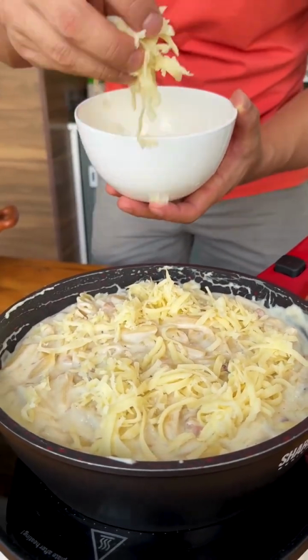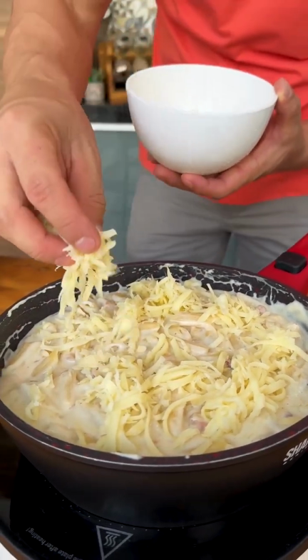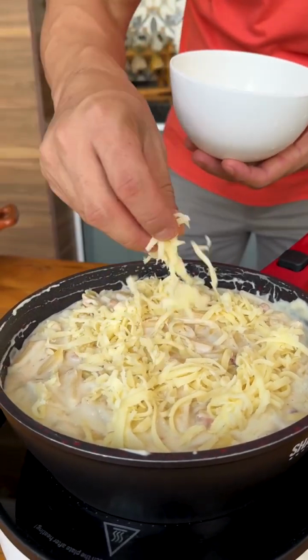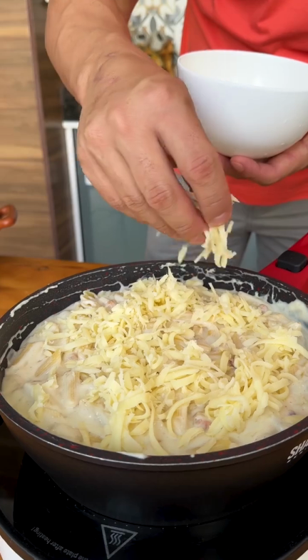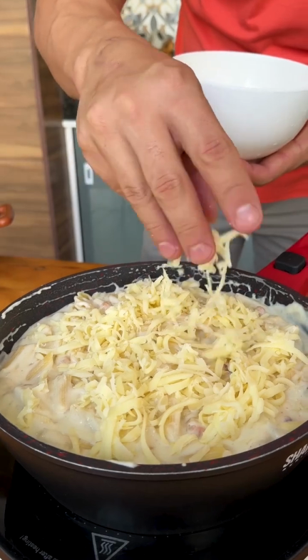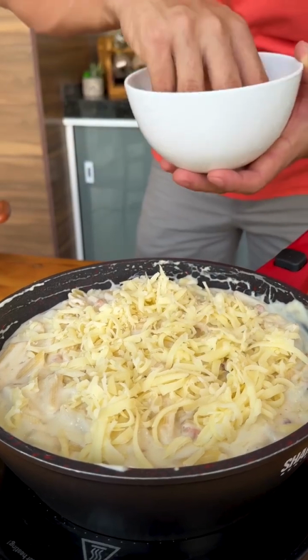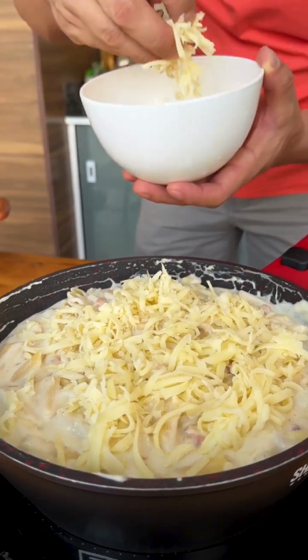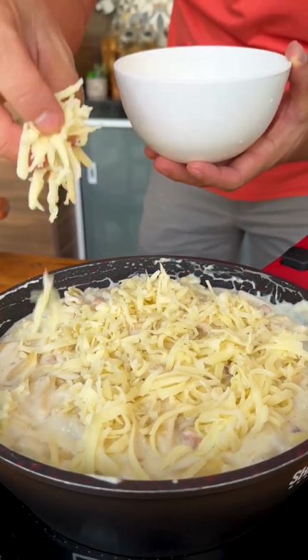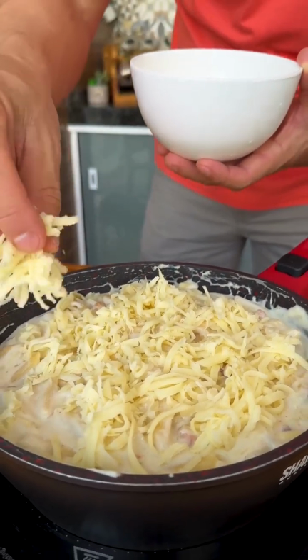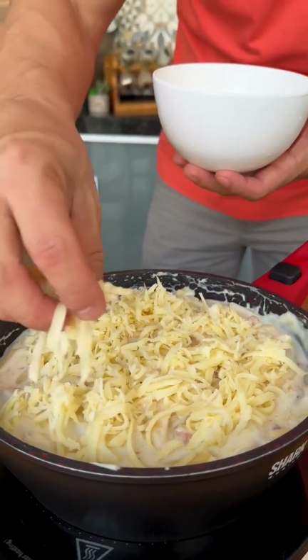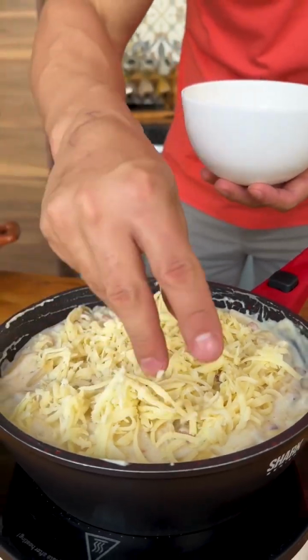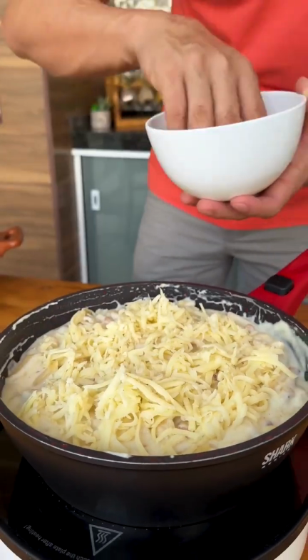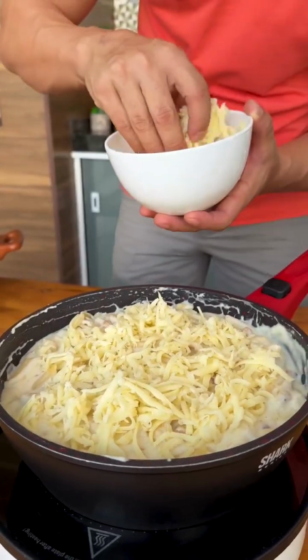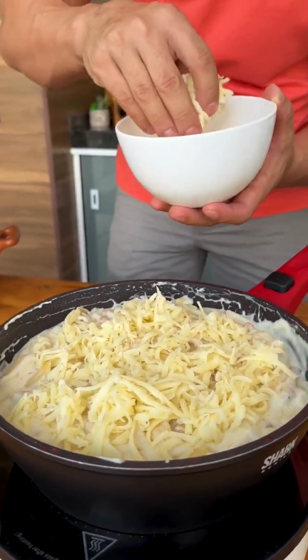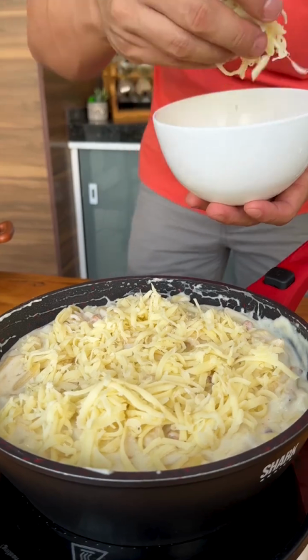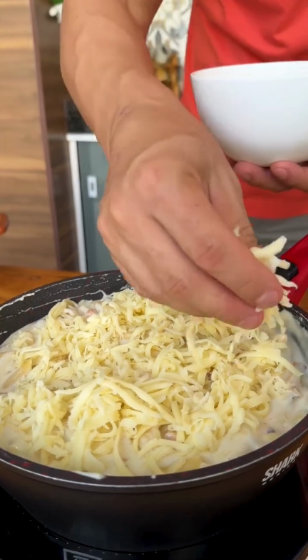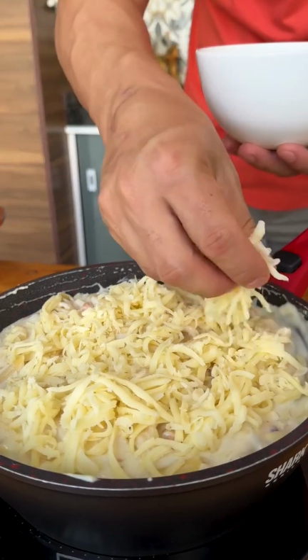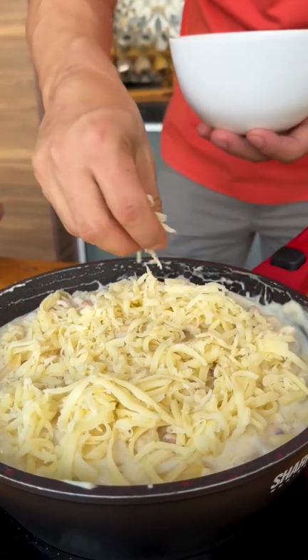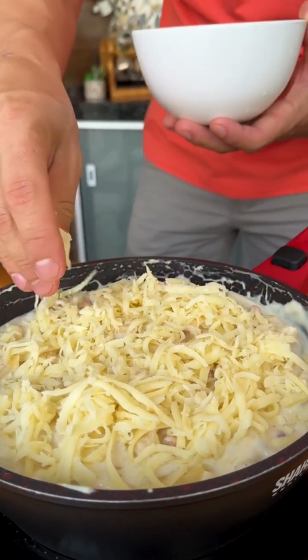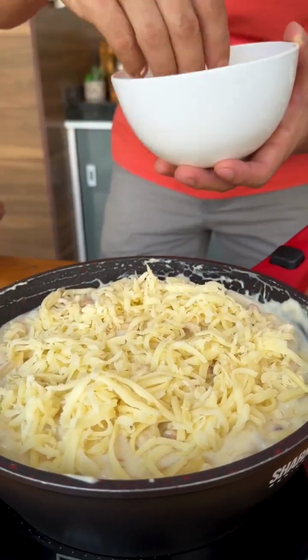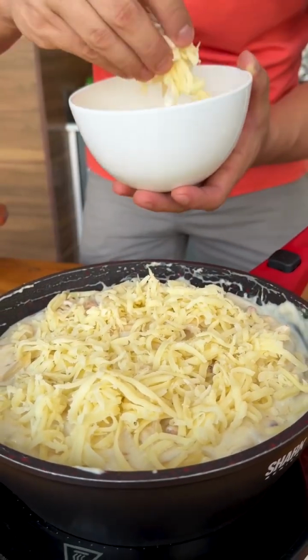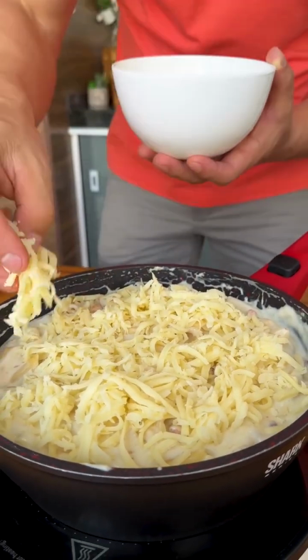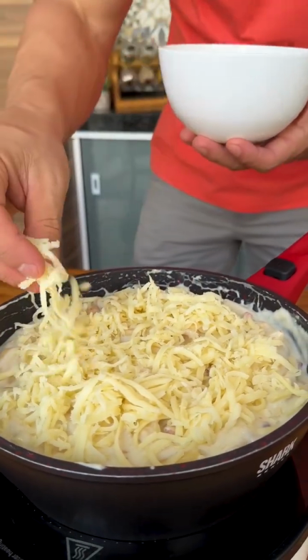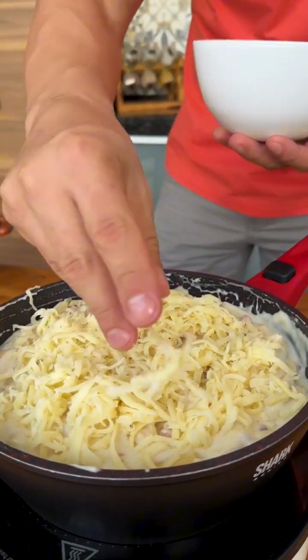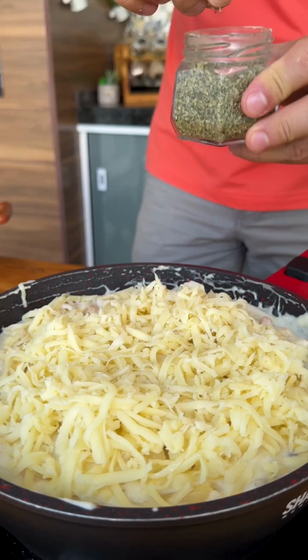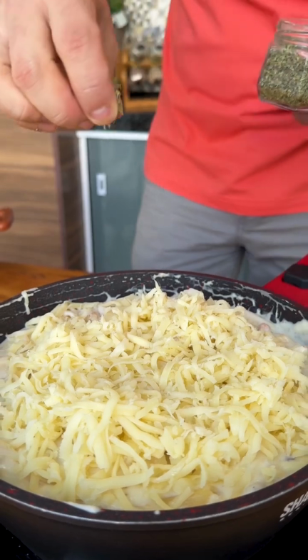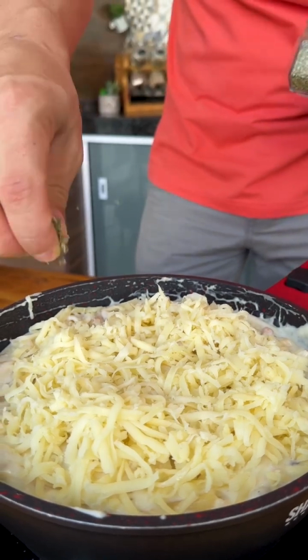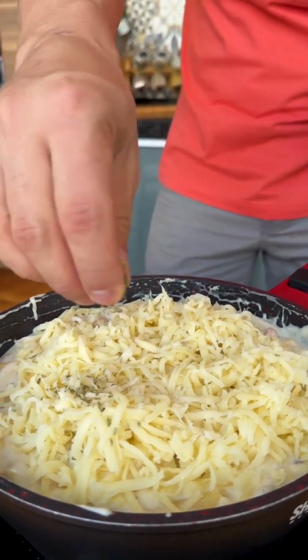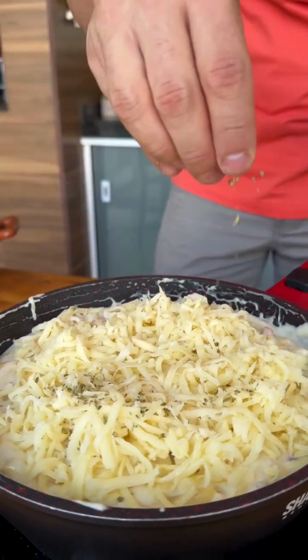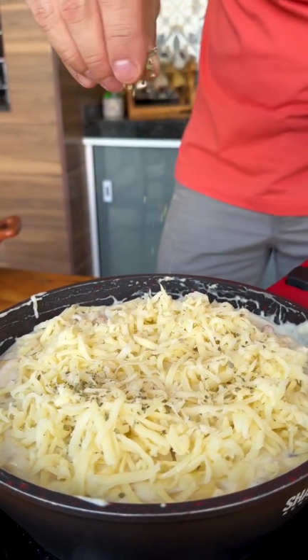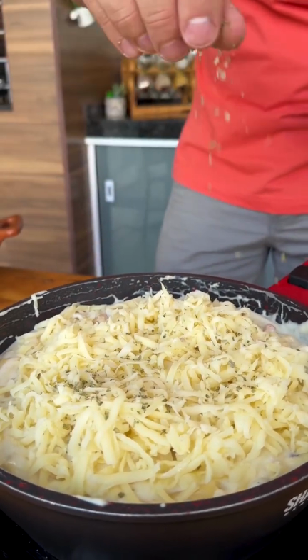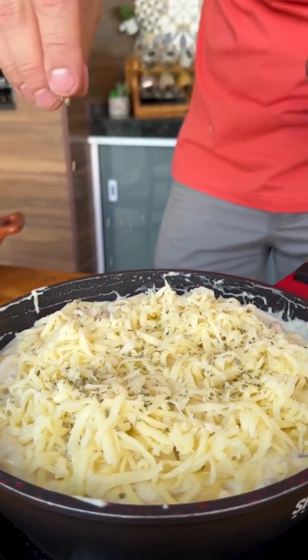Look how delicious this pasta is turning out. It's the perfect recipe to prepare at a family gathering on a weekend. Everyone will definitely love it and want to make the dish again. I'll finish with a little oregano, which cannot be missing from our recipe.